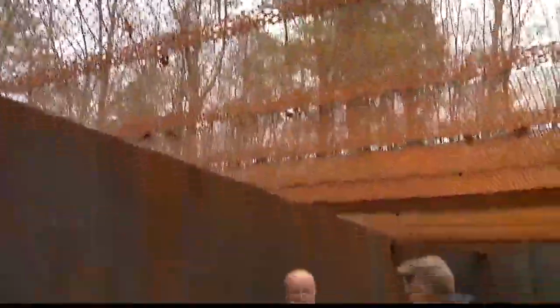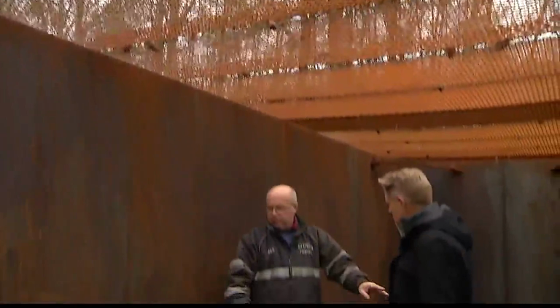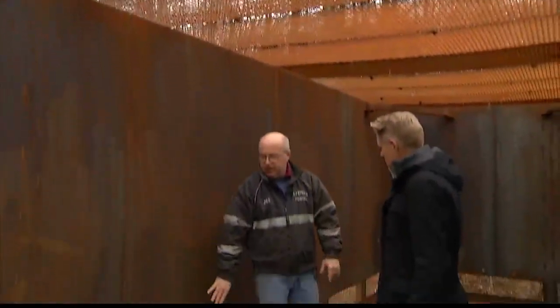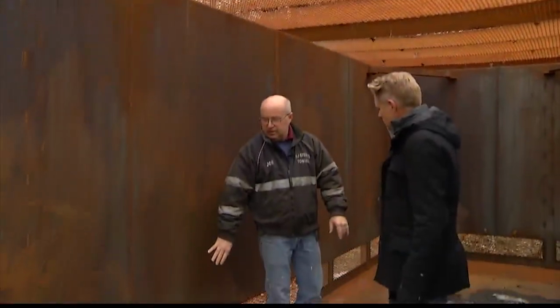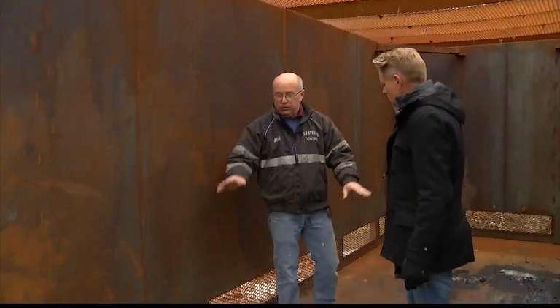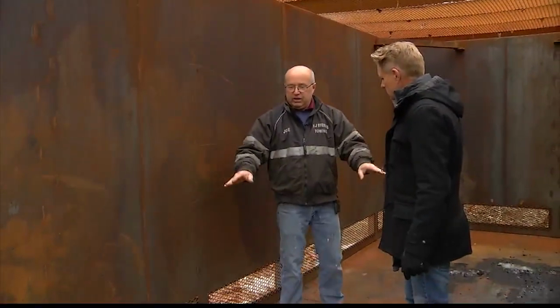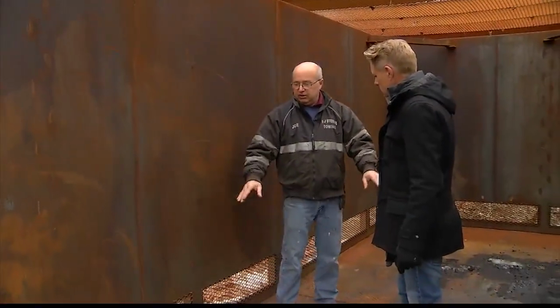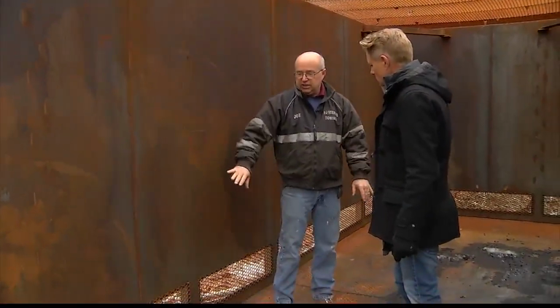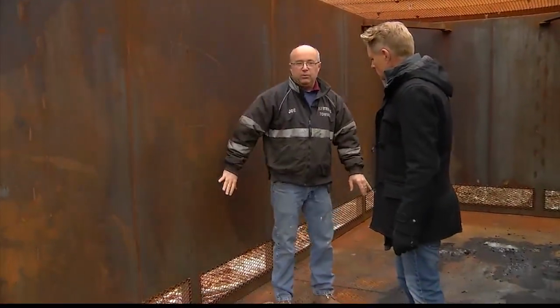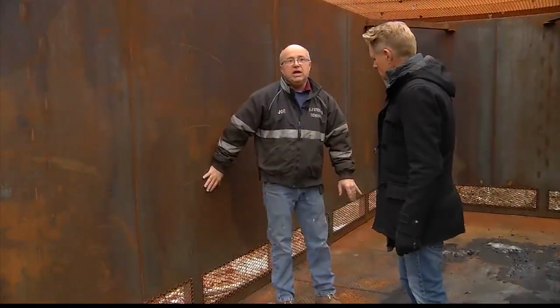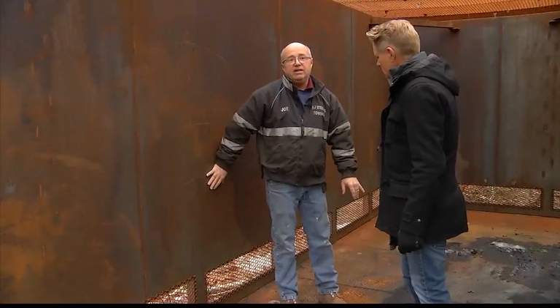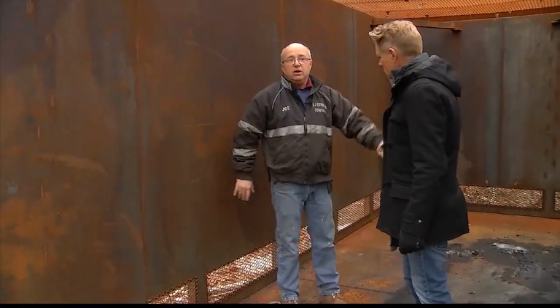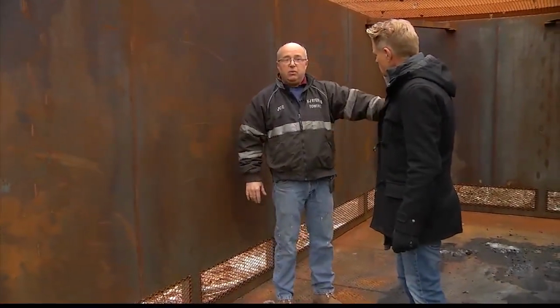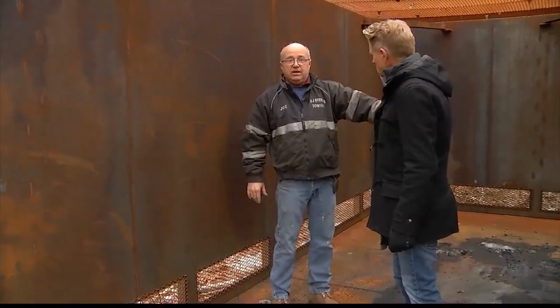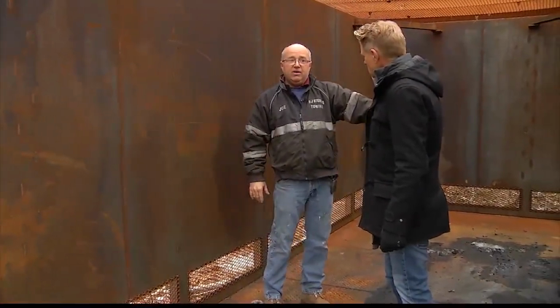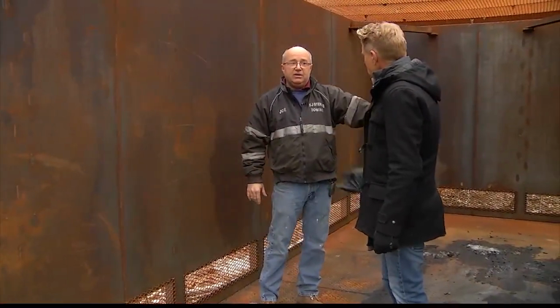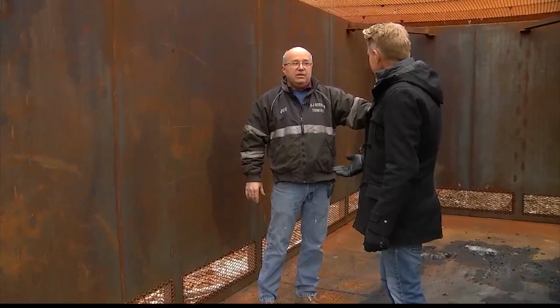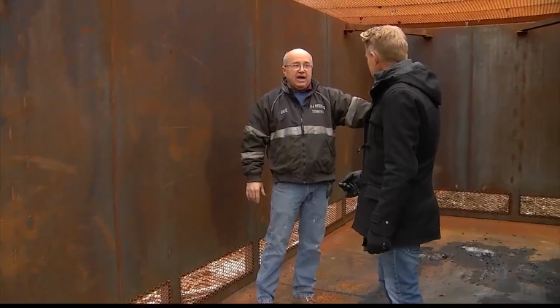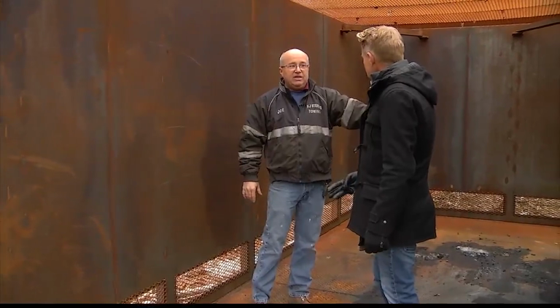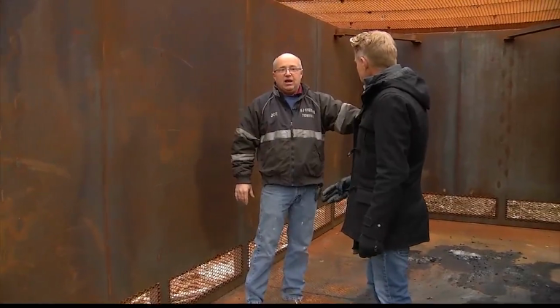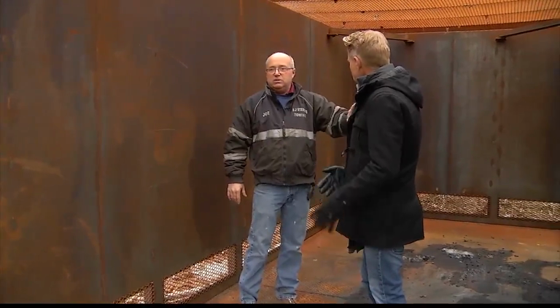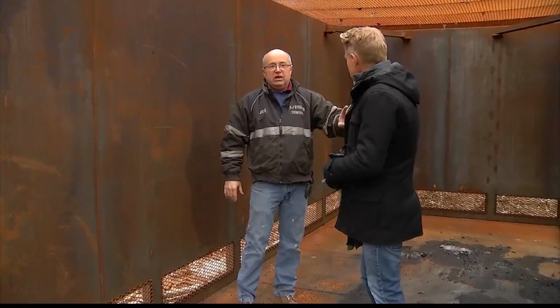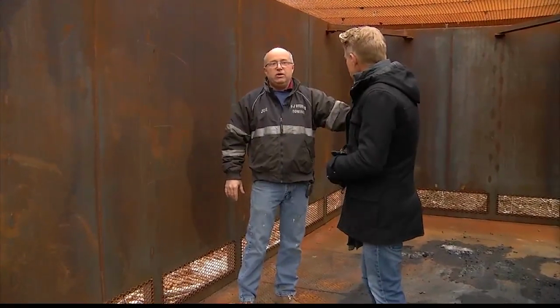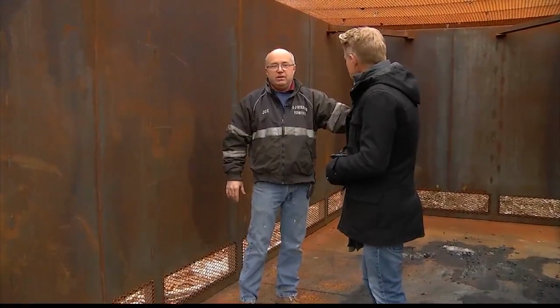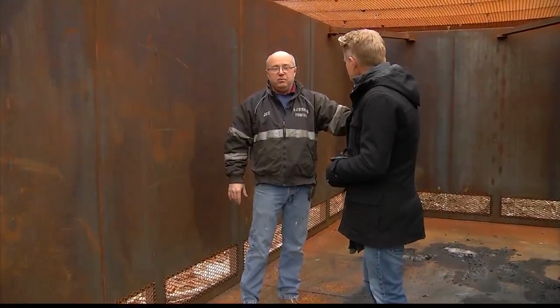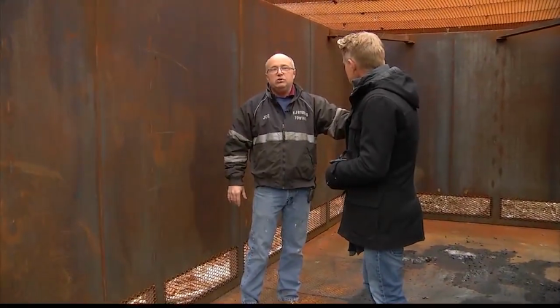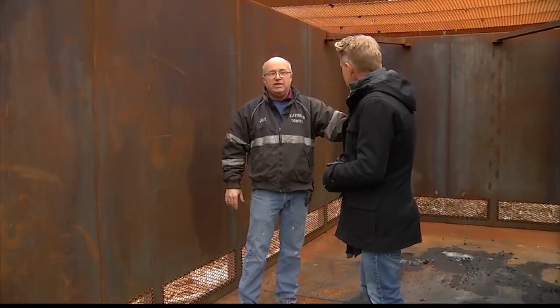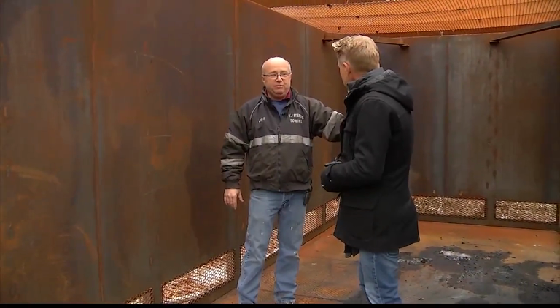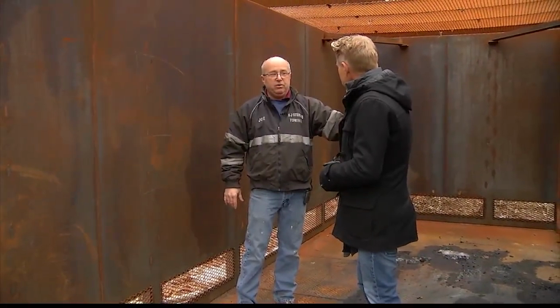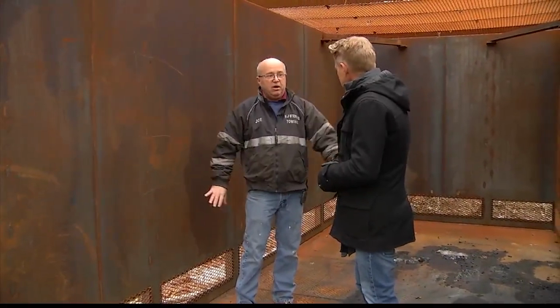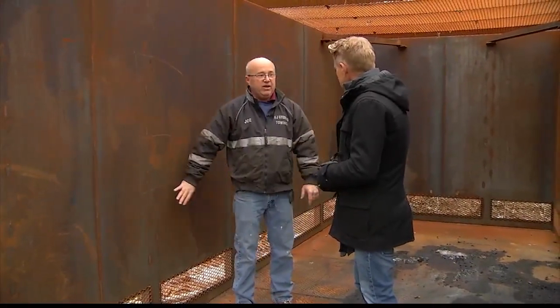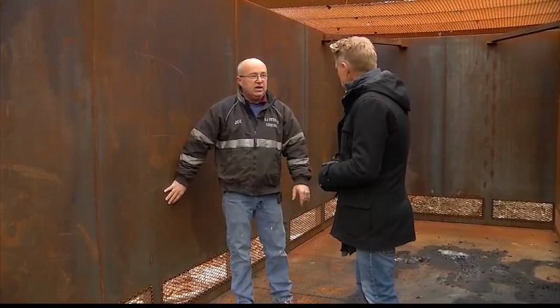When they put the vents in during their initial test, they had one side vented and one side non-vented. The non-vented side was twice the temperature of the vented side.